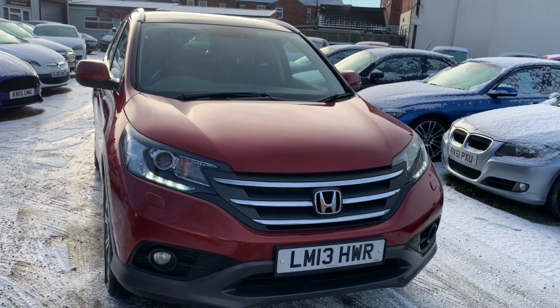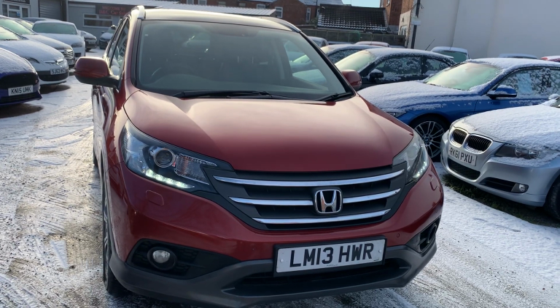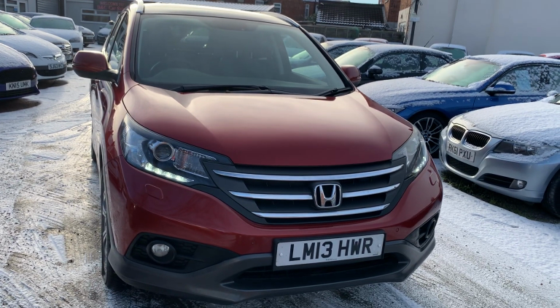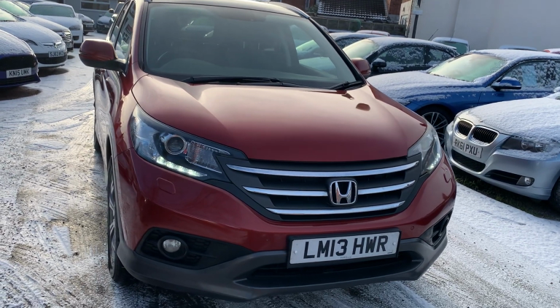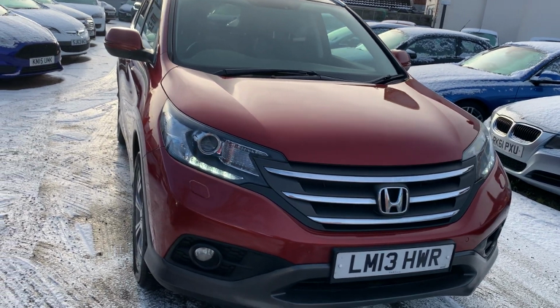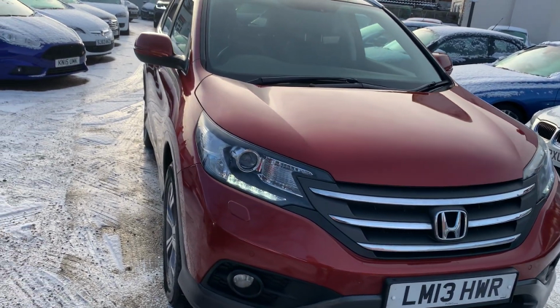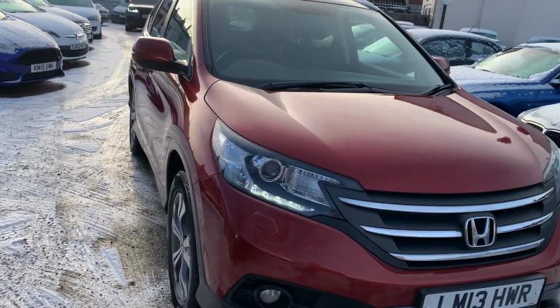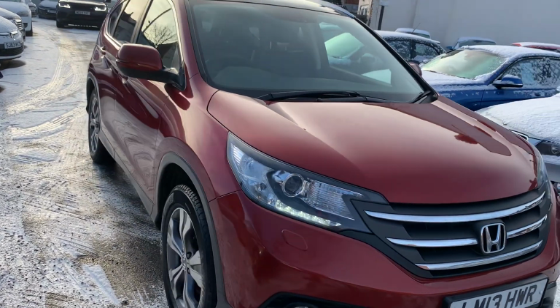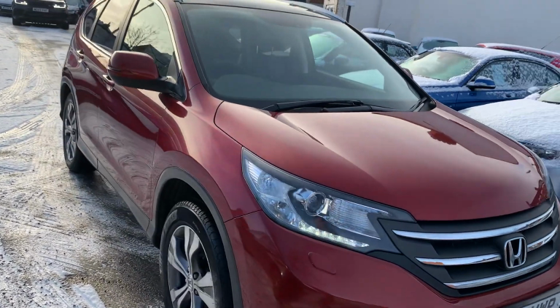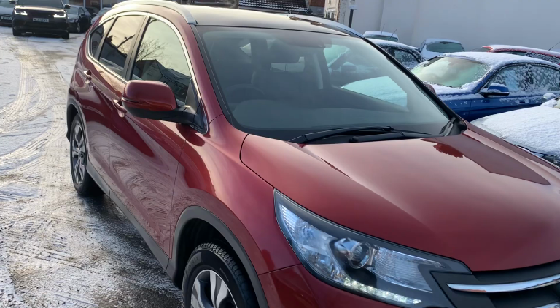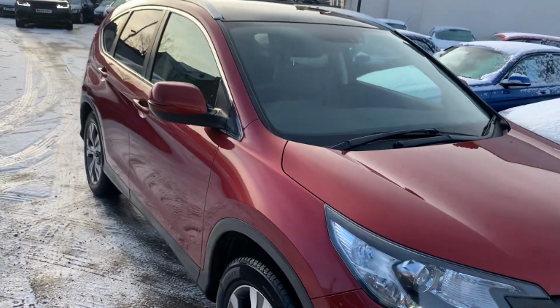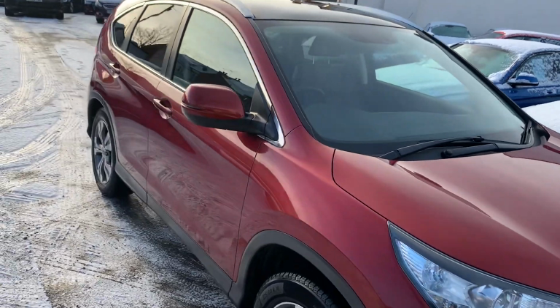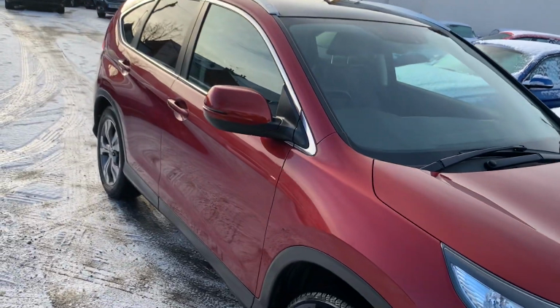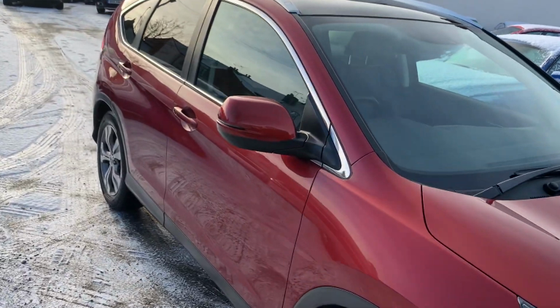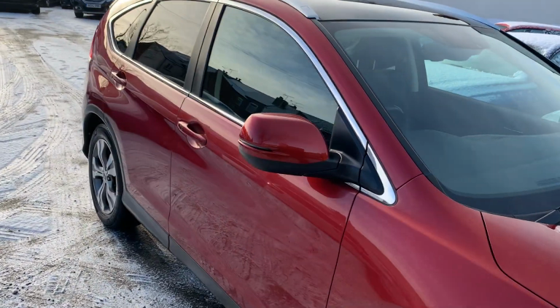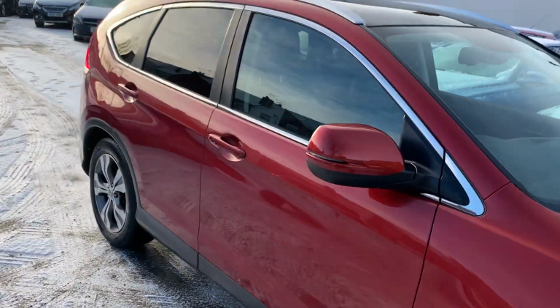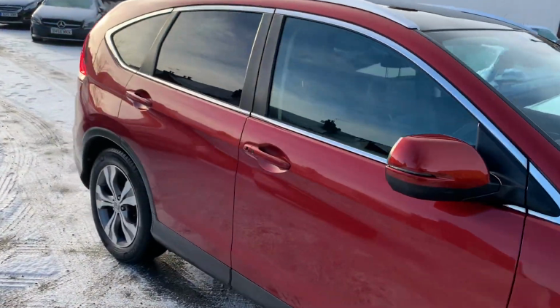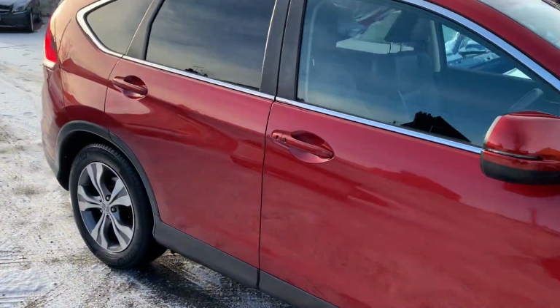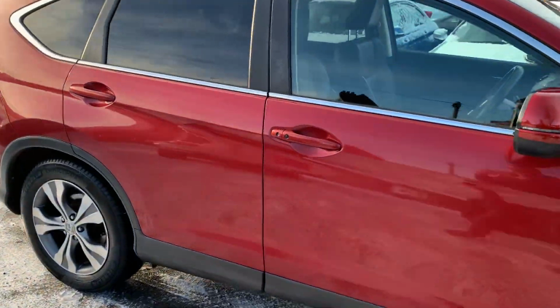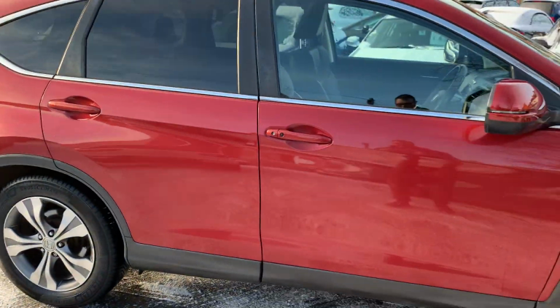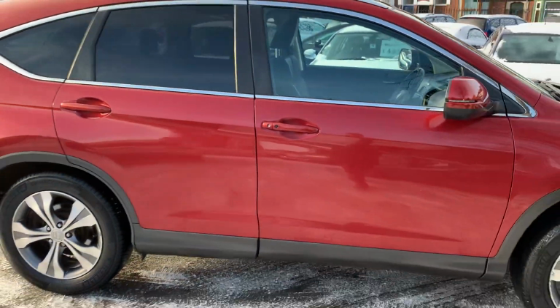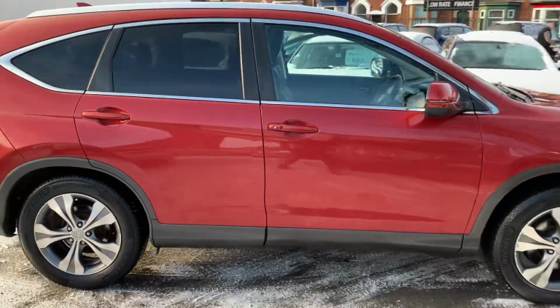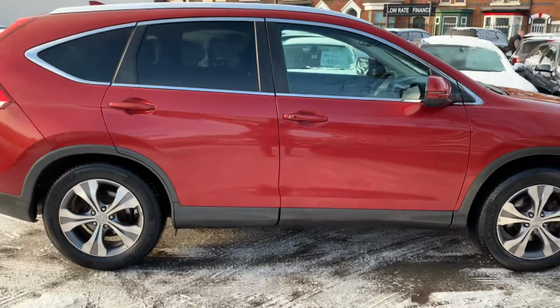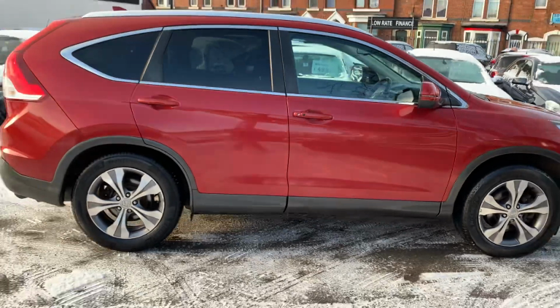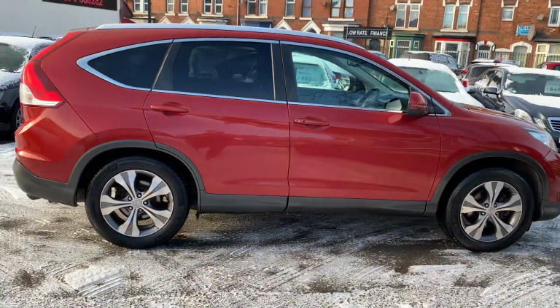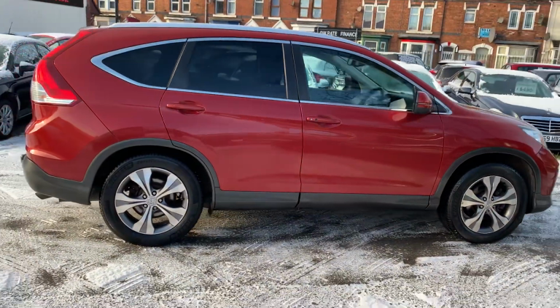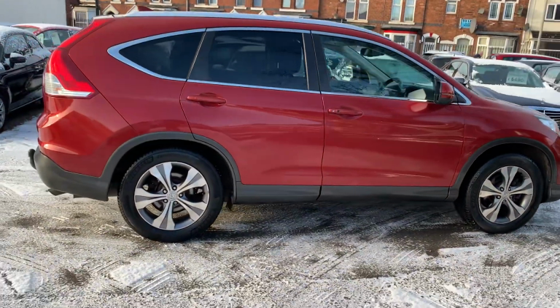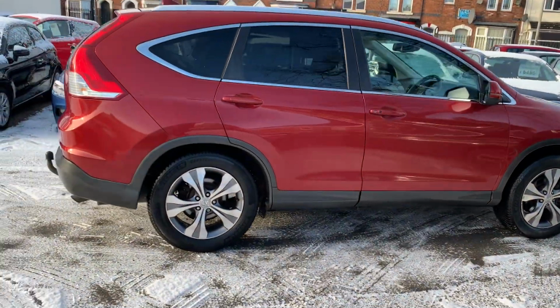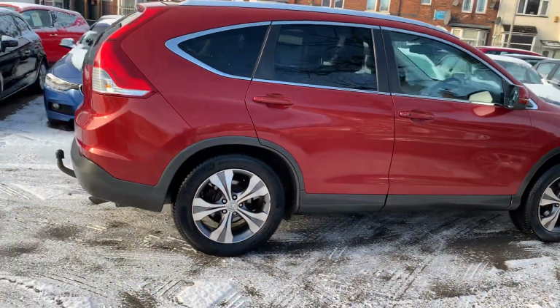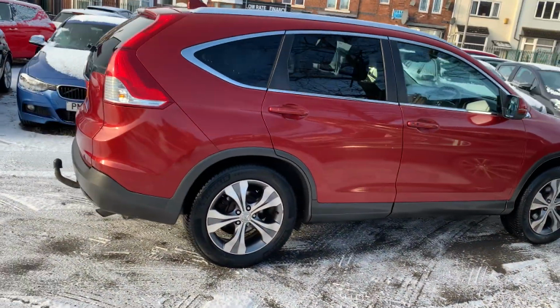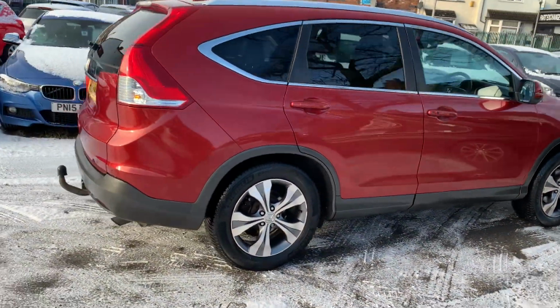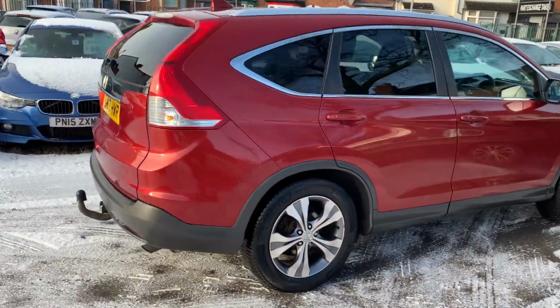Hi, it's Rich at D&C Car Sales in Crewe. I'm just going to do you a quick walk around video of our Honda CR-V. I have got the car running so you can get a bit of a feel for it, and we'll have a walk around all the bodywork and I'll show you inside.